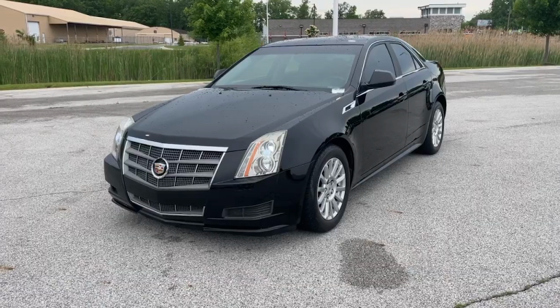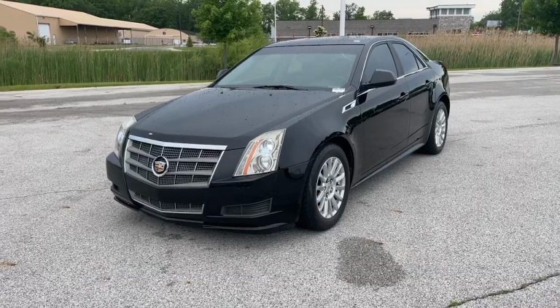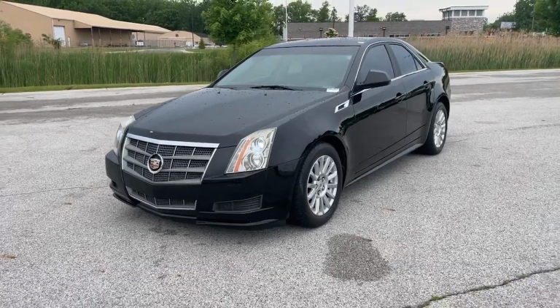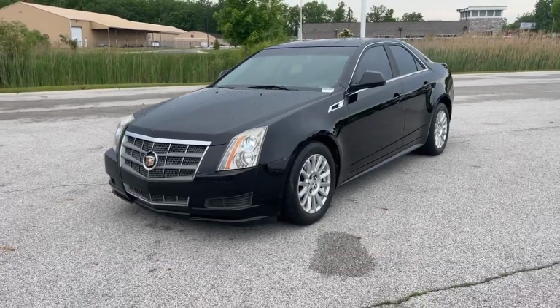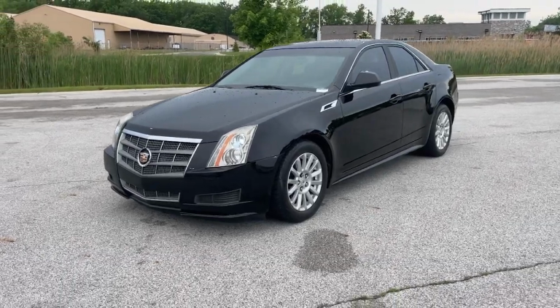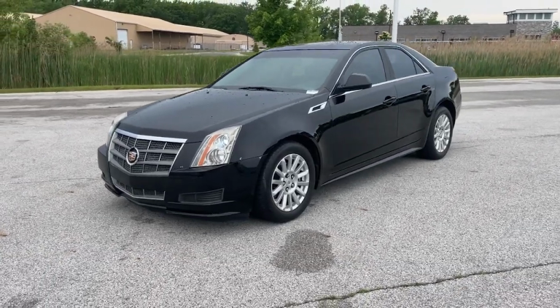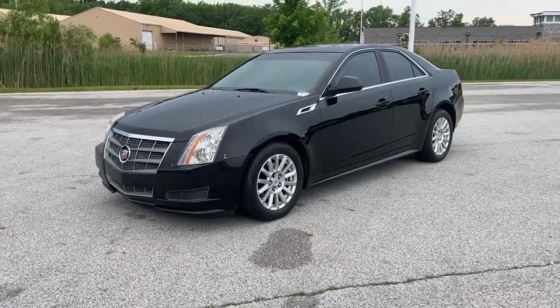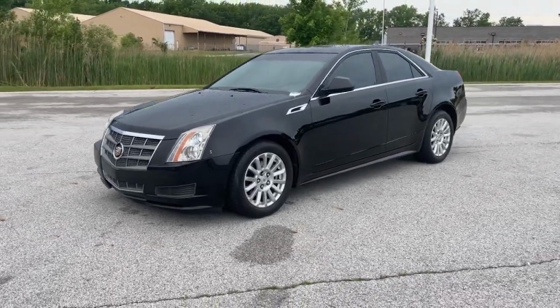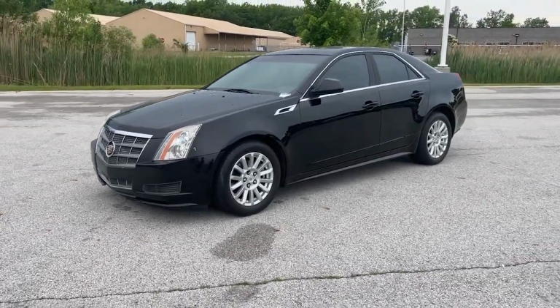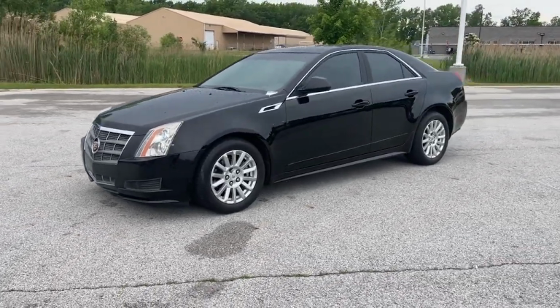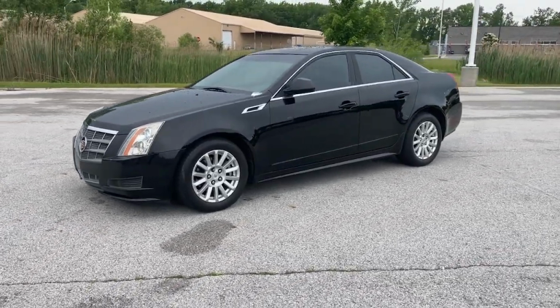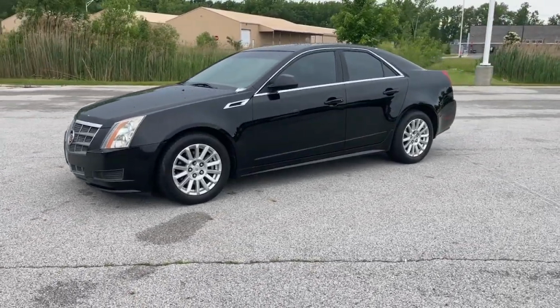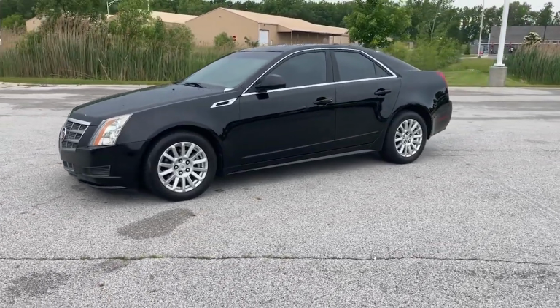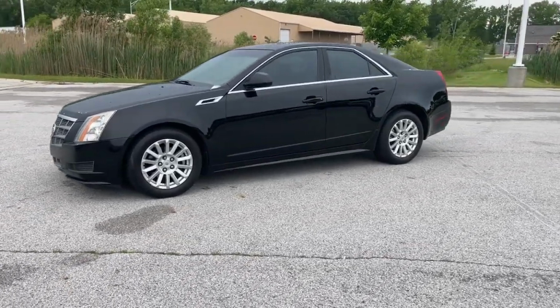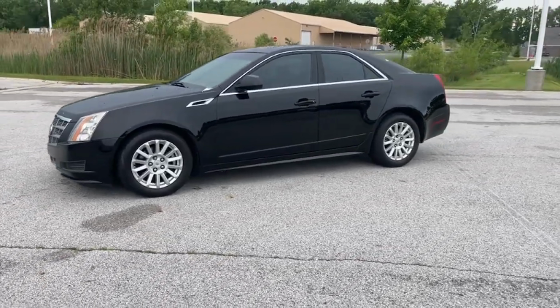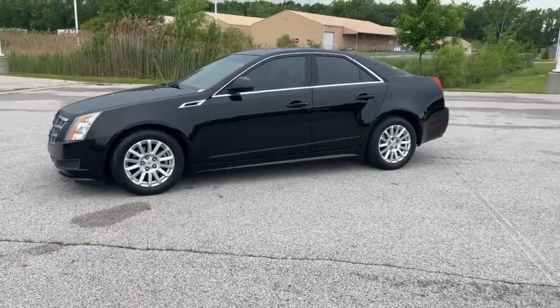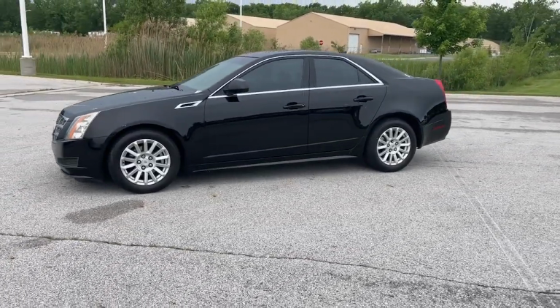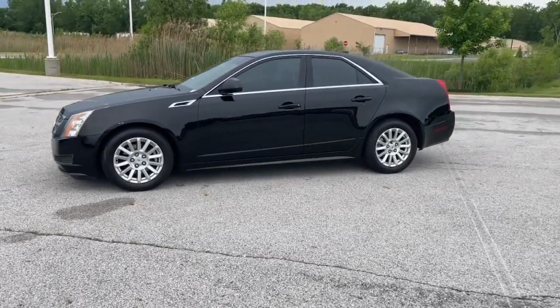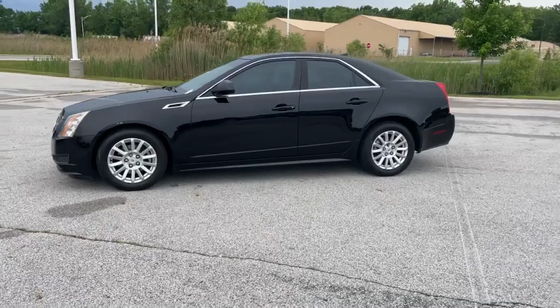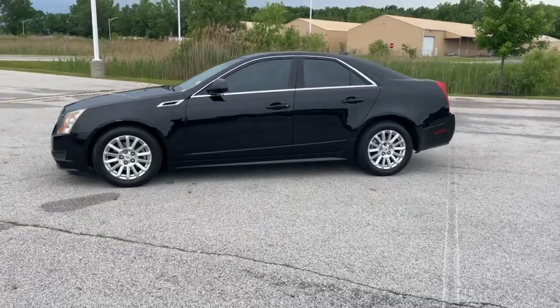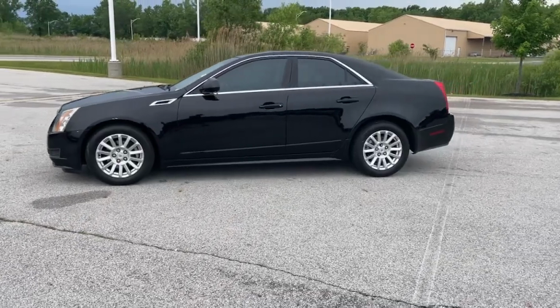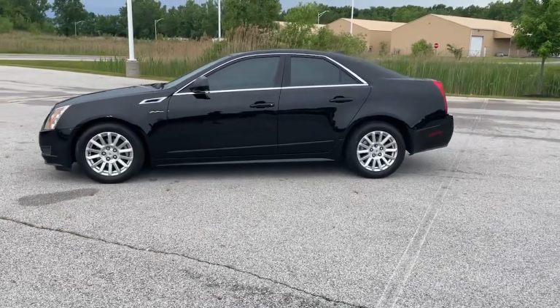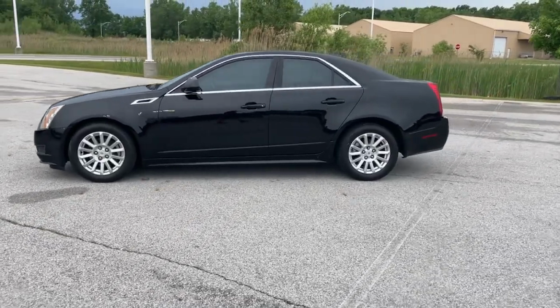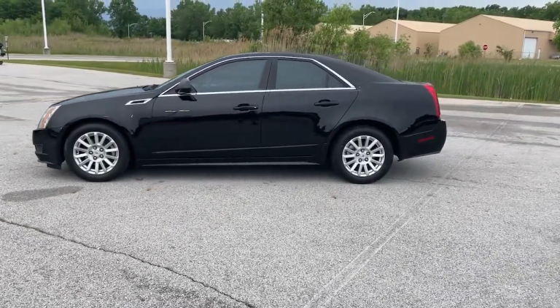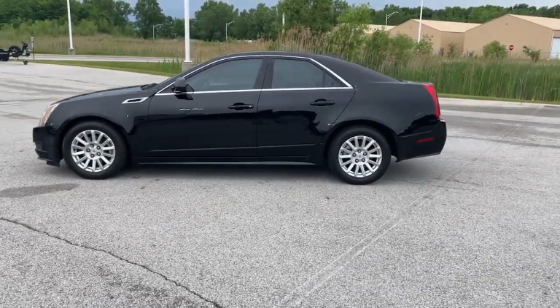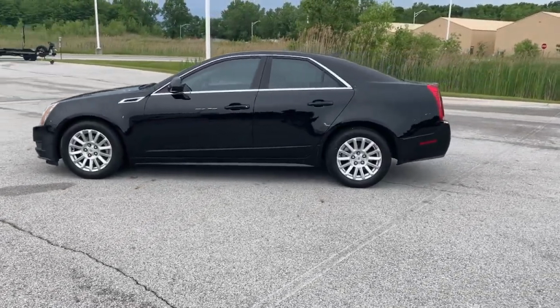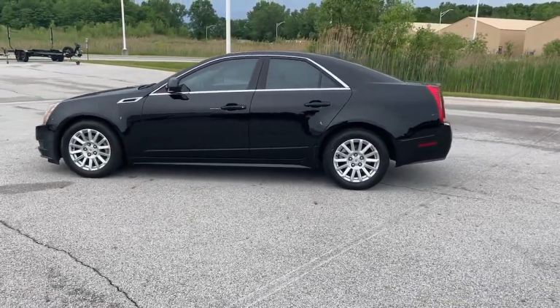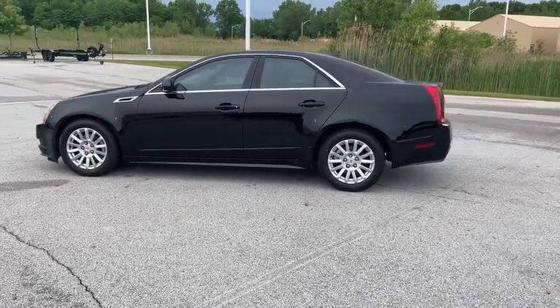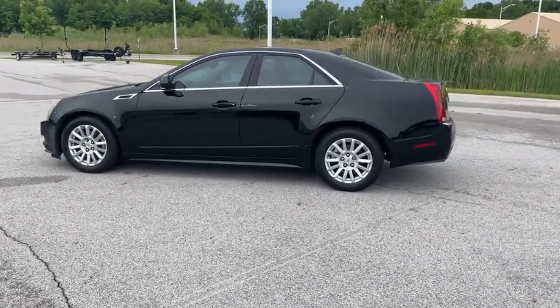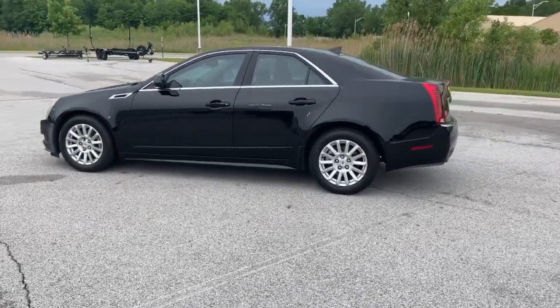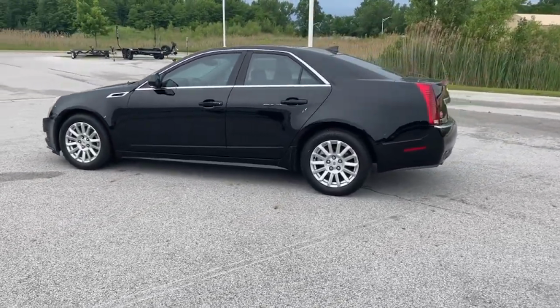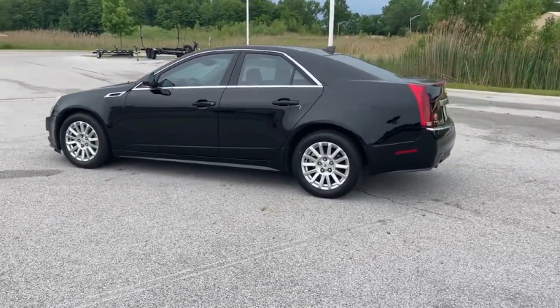Get acquainted with the 2011 Cadillac CTS. This vehicle is an outstanding buy with fewer than 110,000 miles on the odometer.